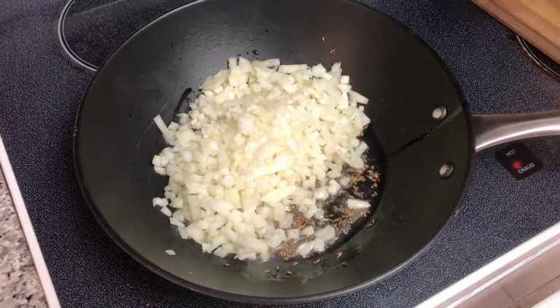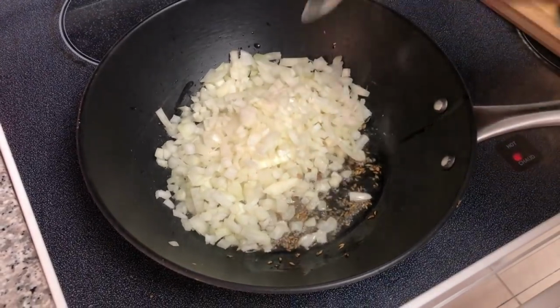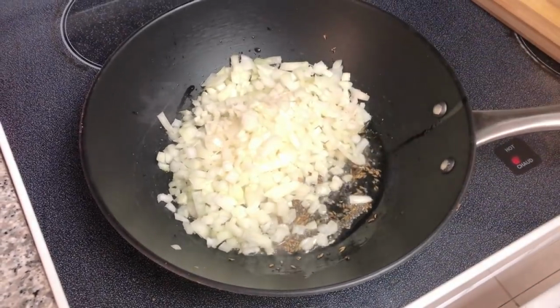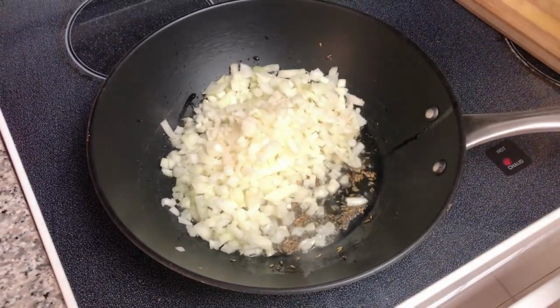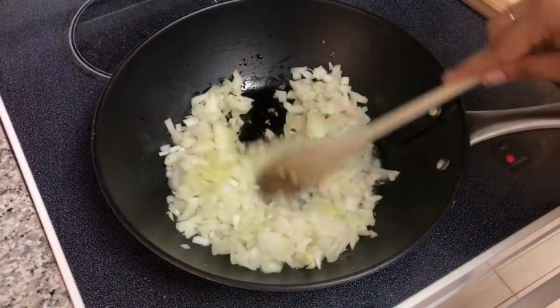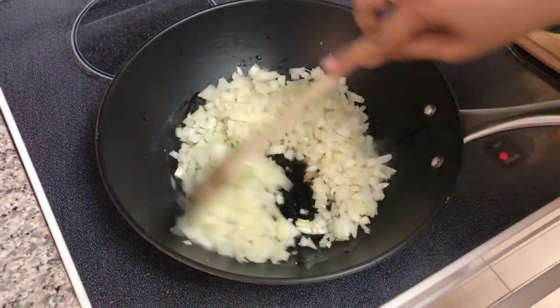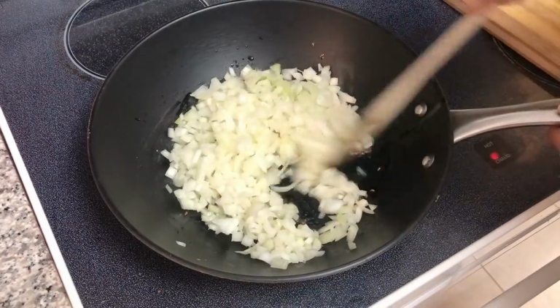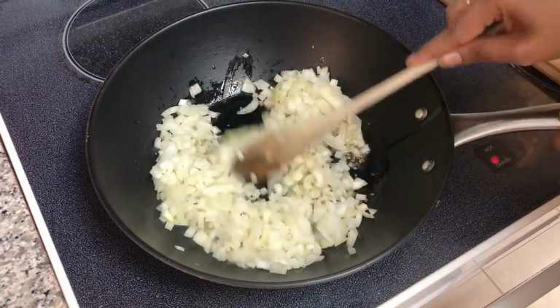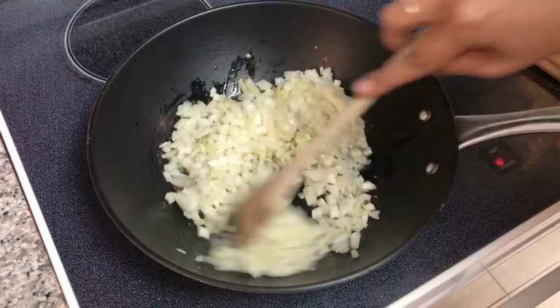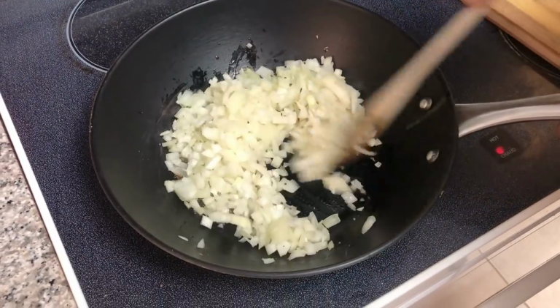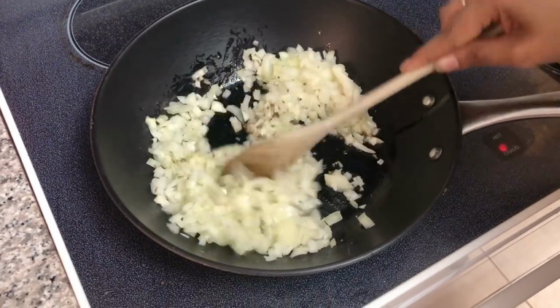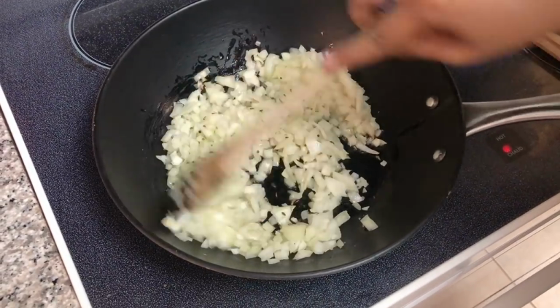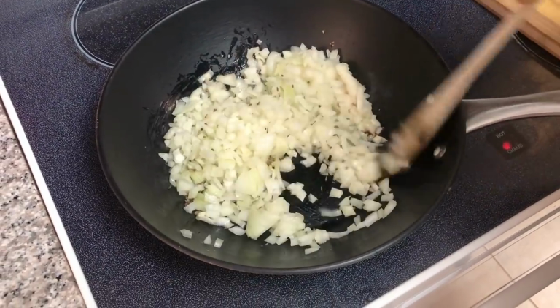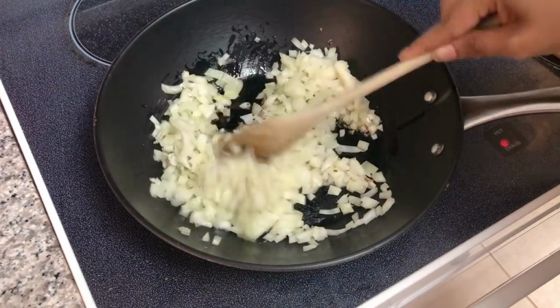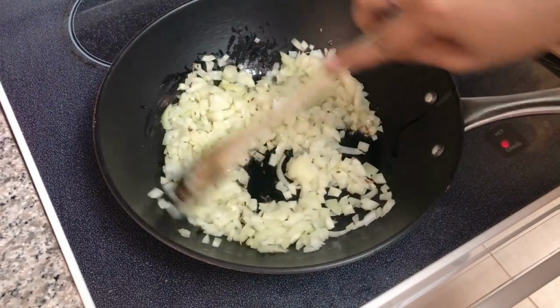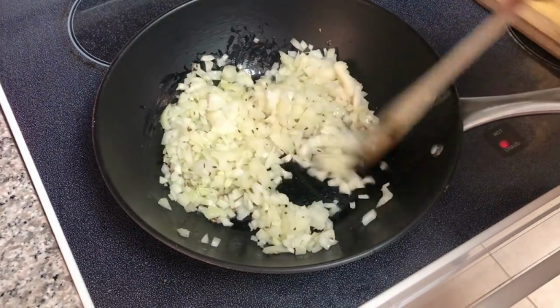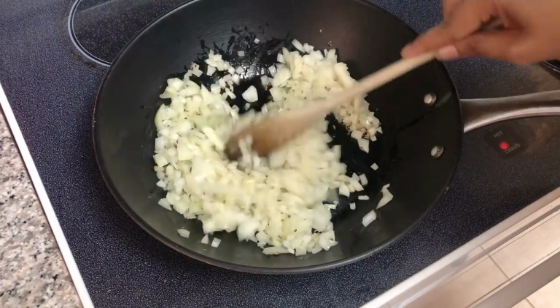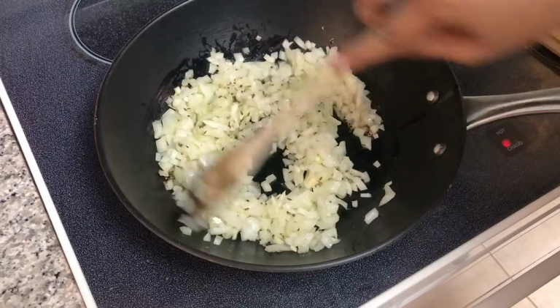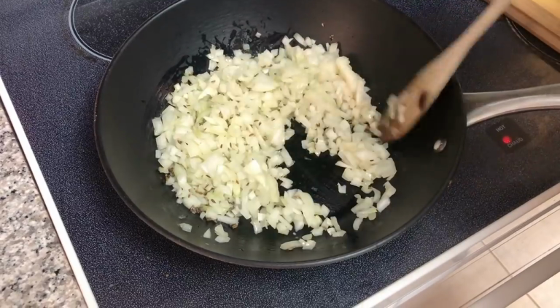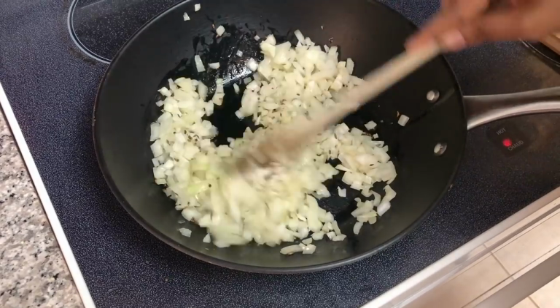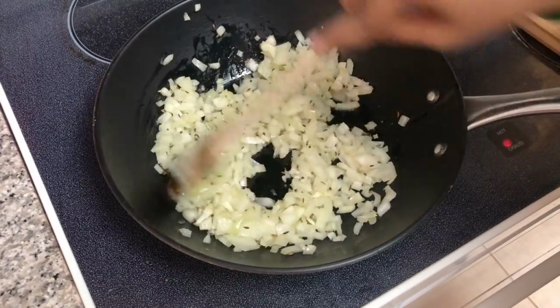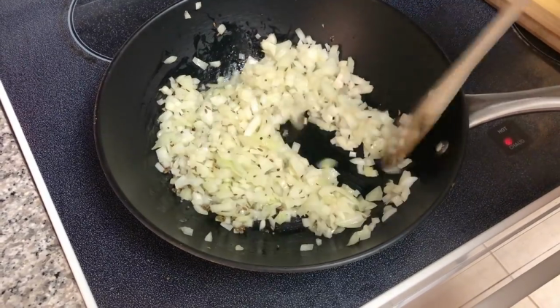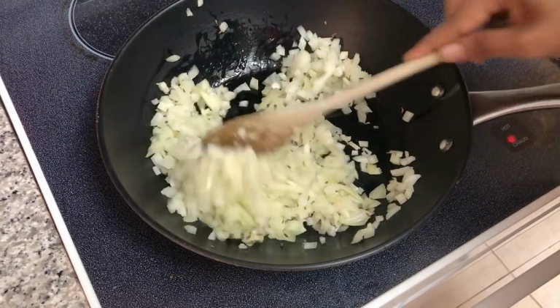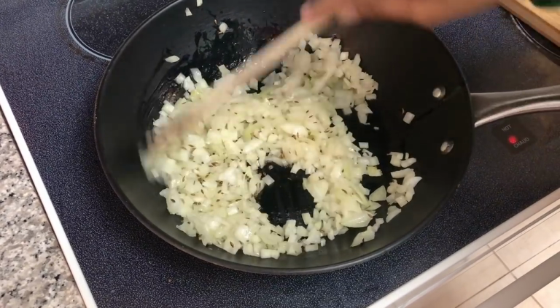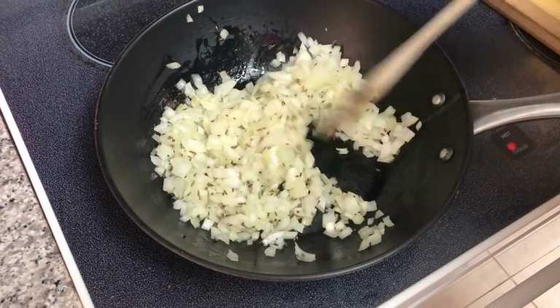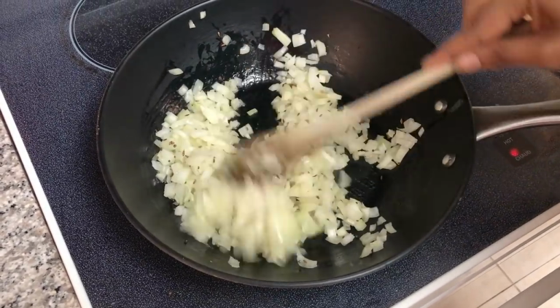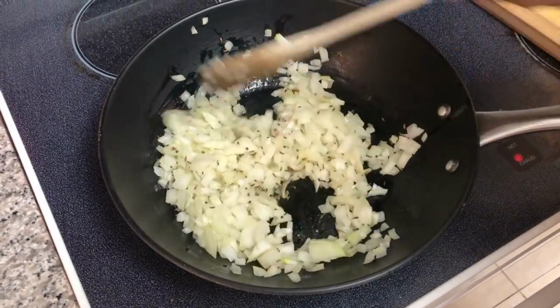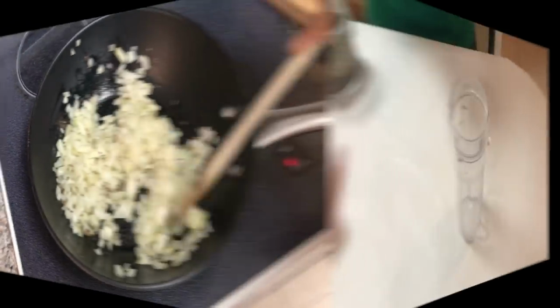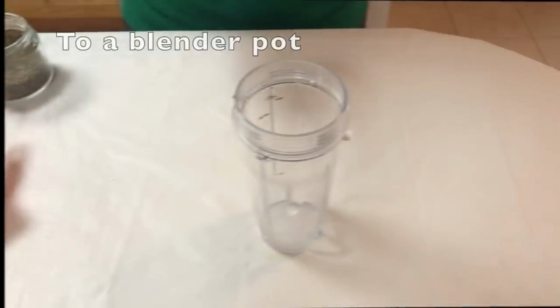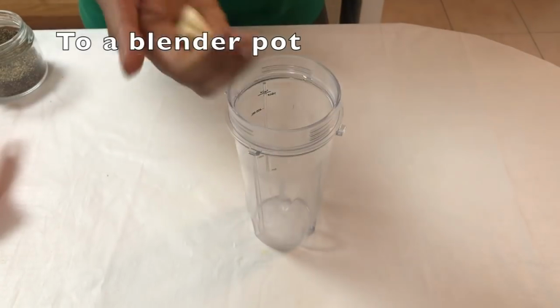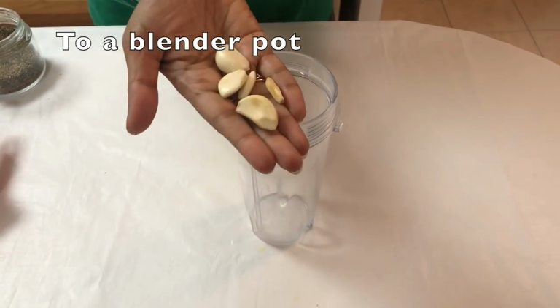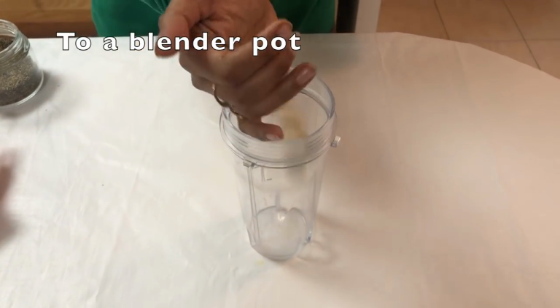I'm going to add in a little bit of salt — about one-fourth to half a teaspoon — mix them well, and then cook these onions on a medium flame for about 15 to 20 minutes until they're nice and tender and caramelize well.